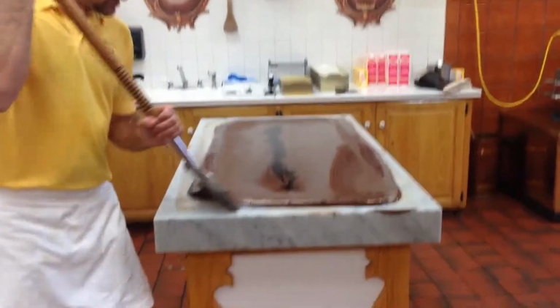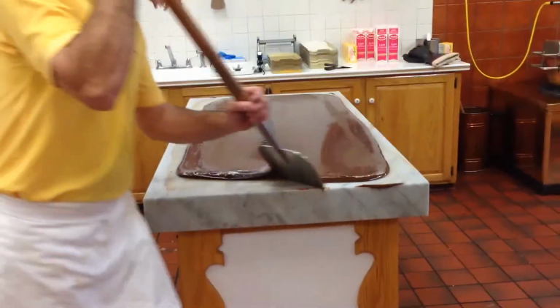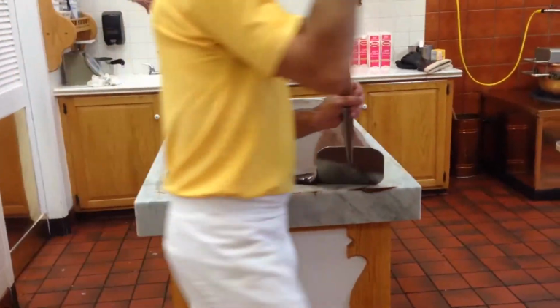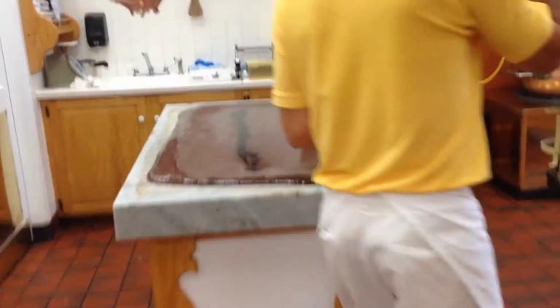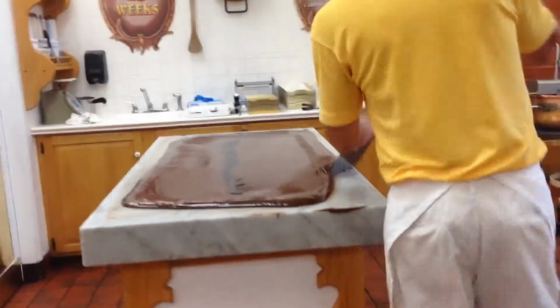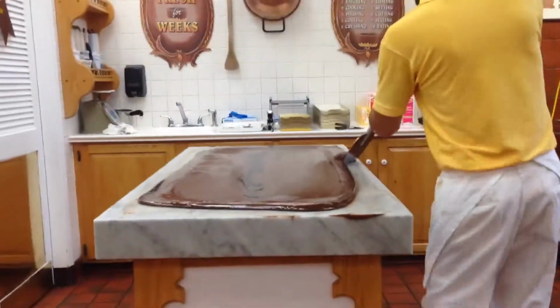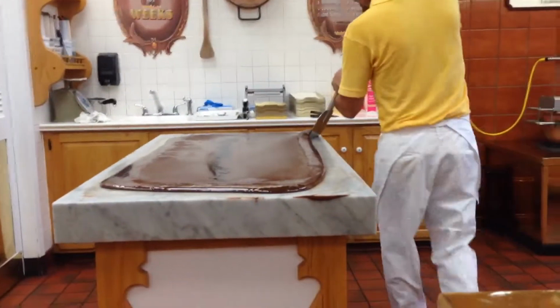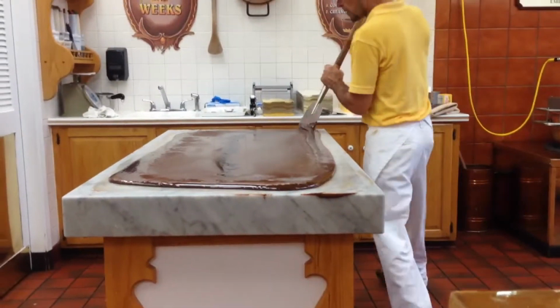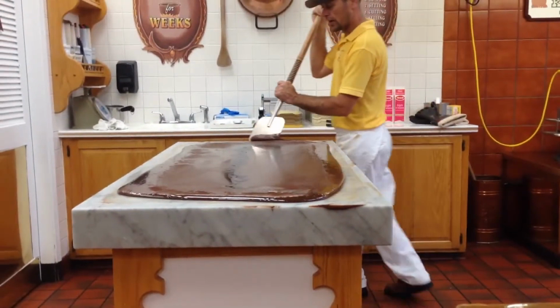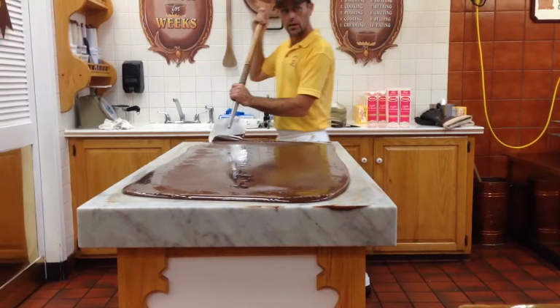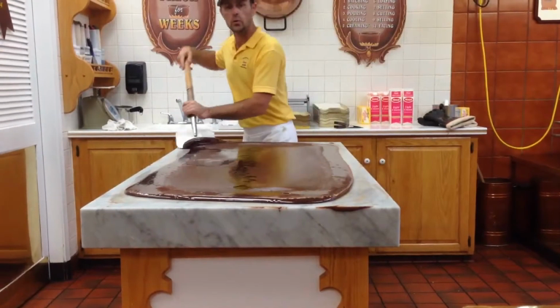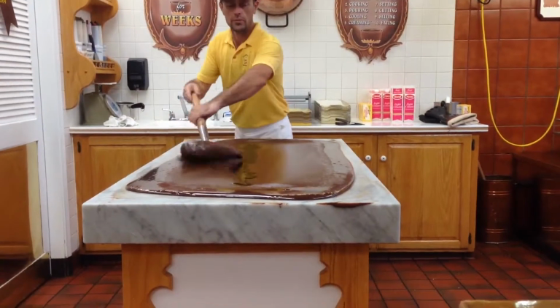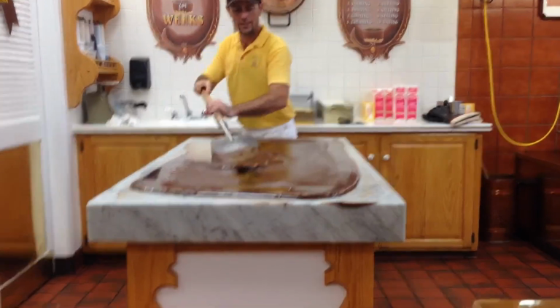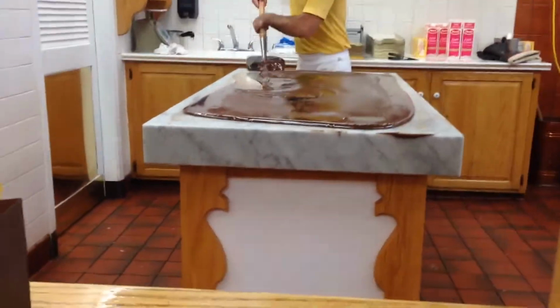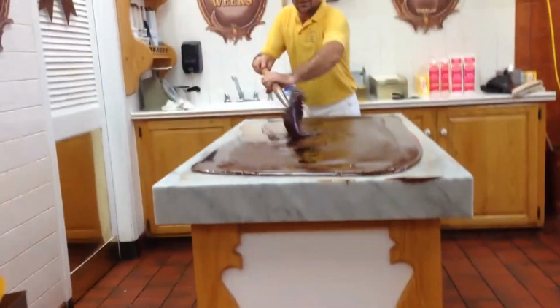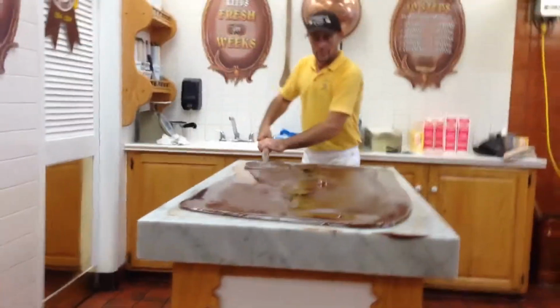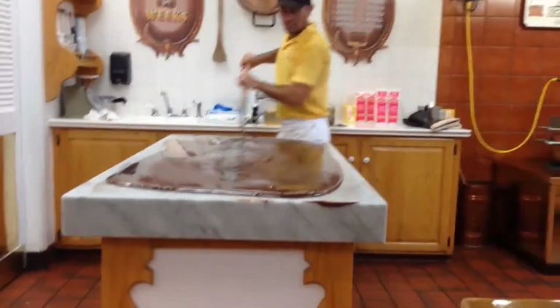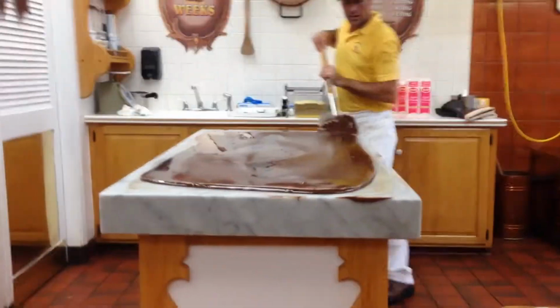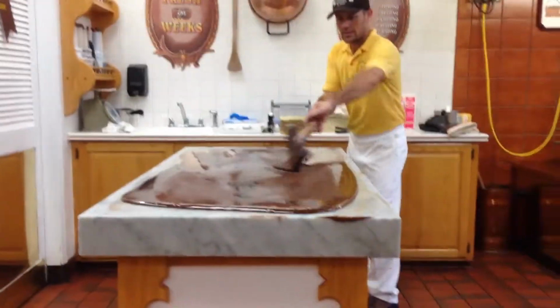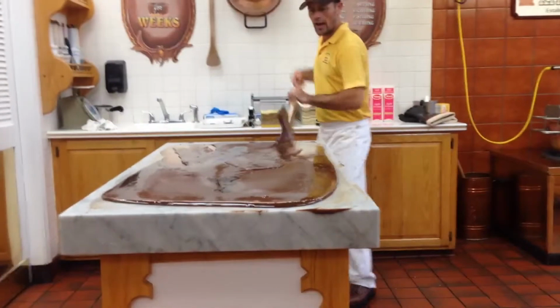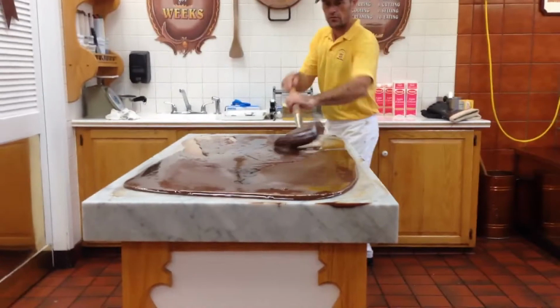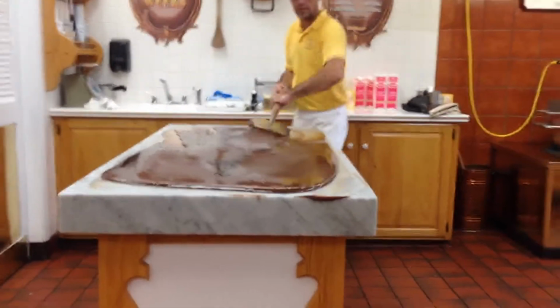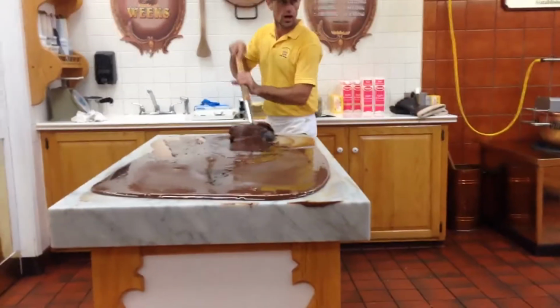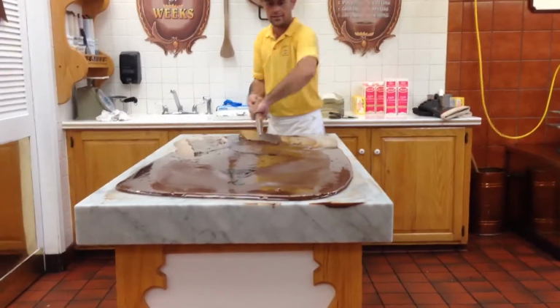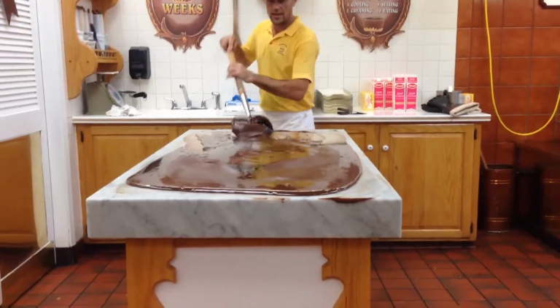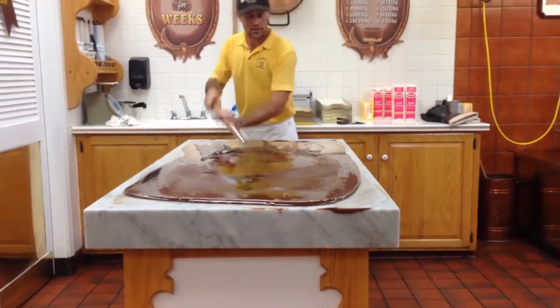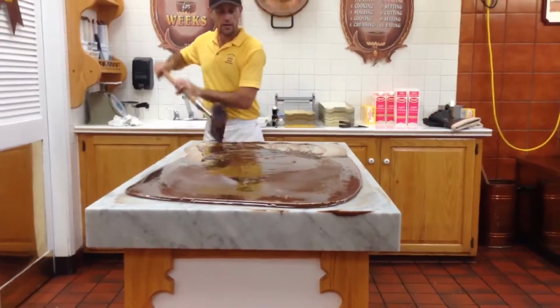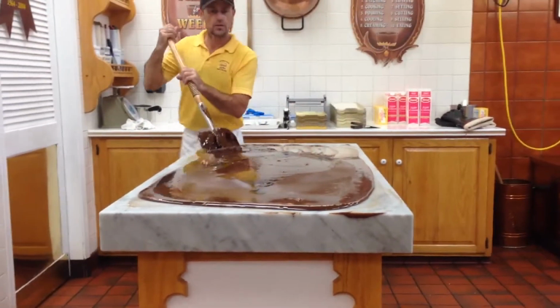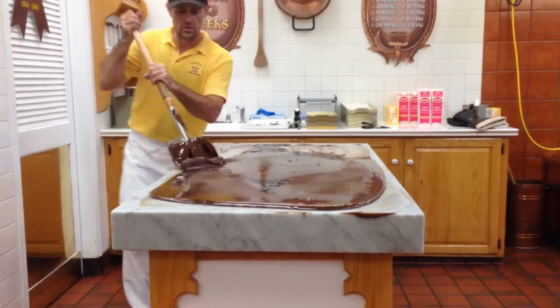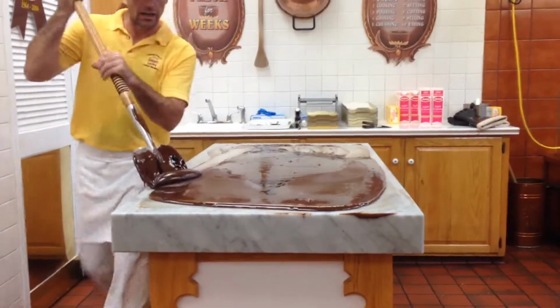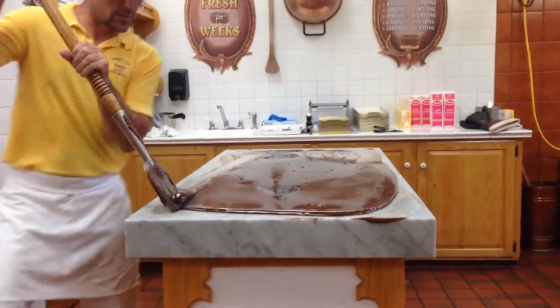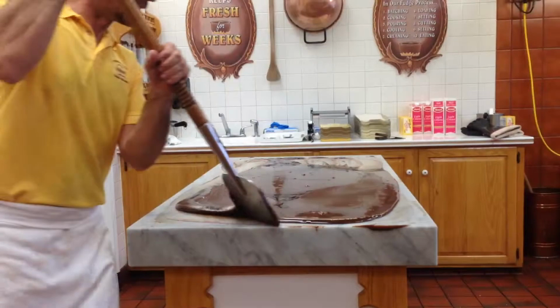It's going to help mix all the ingredients and help make our fudge really smooth. Right now I'm mixing in some raspberry flavoring into the chocolate. It's going to be about 25 pounds of chocolate raspberry fudge.